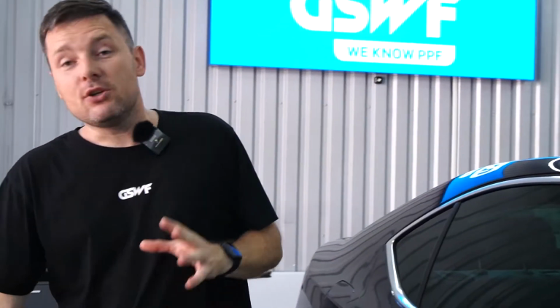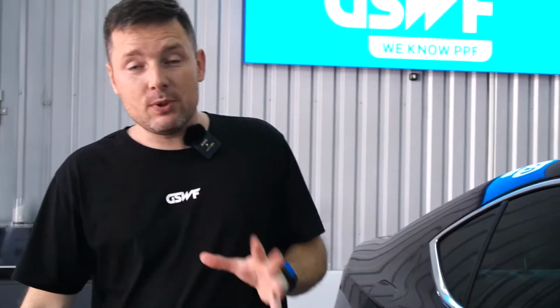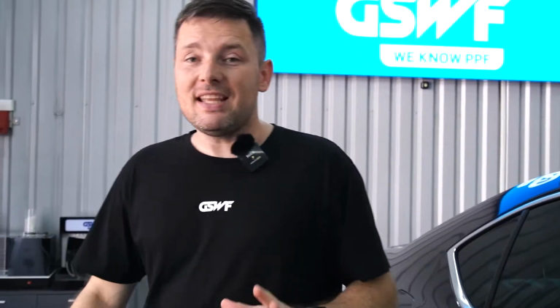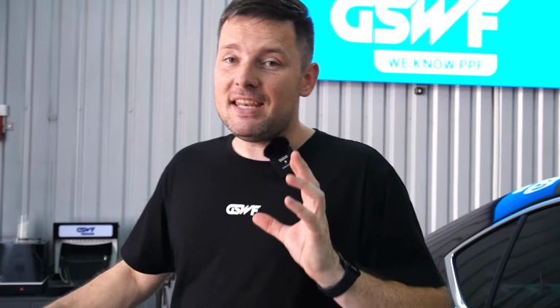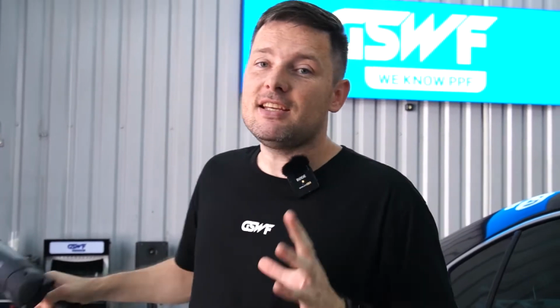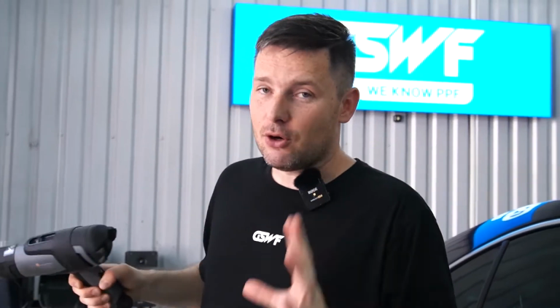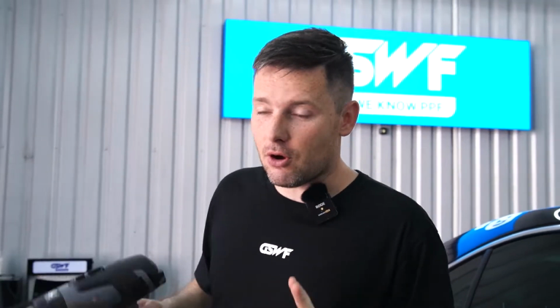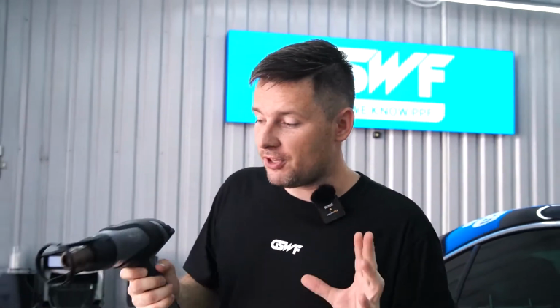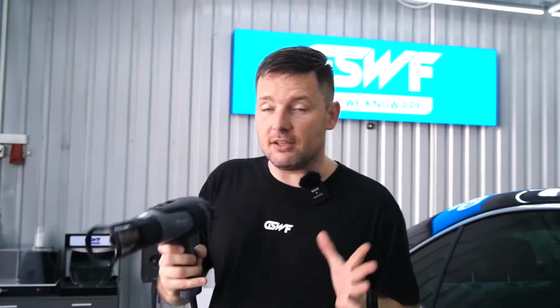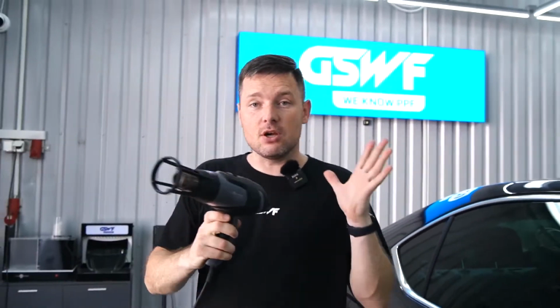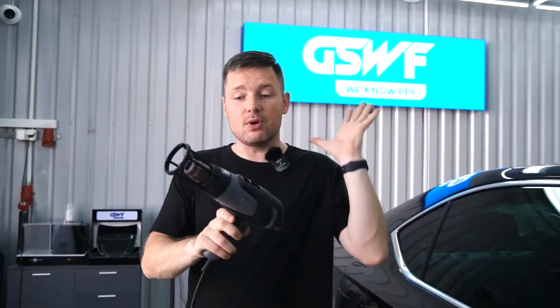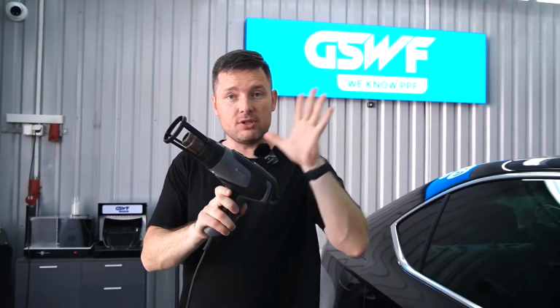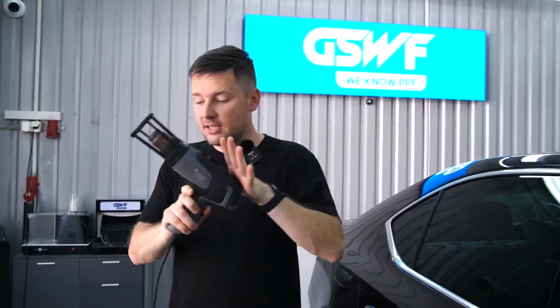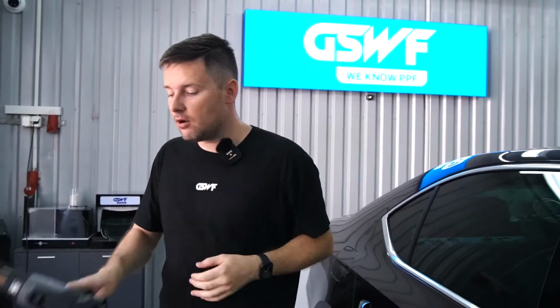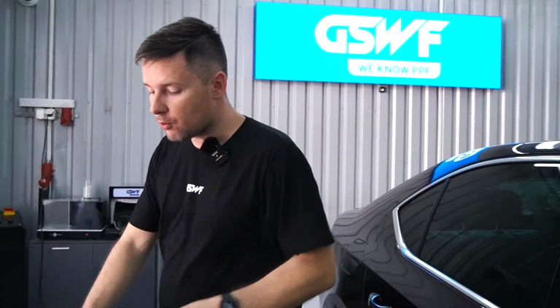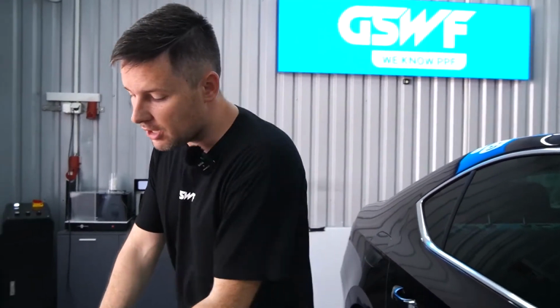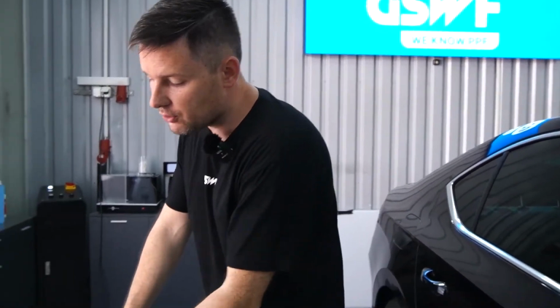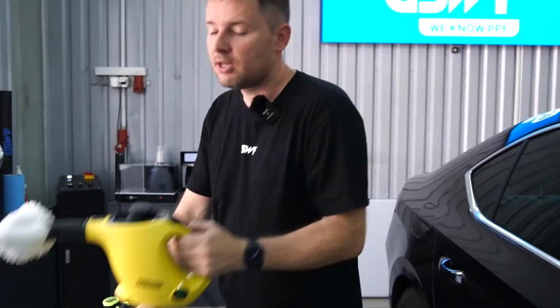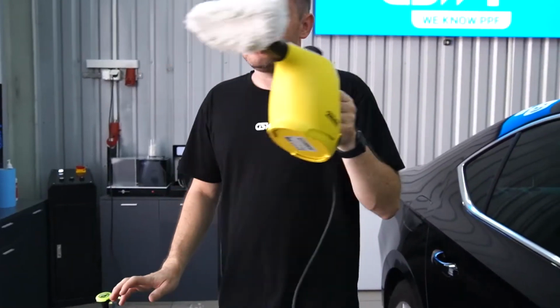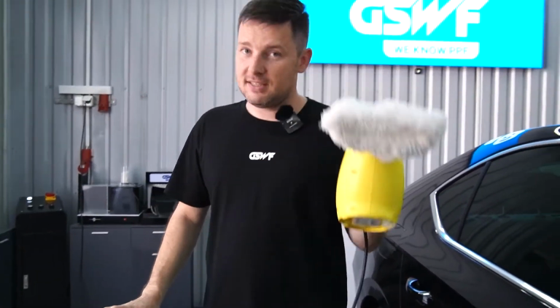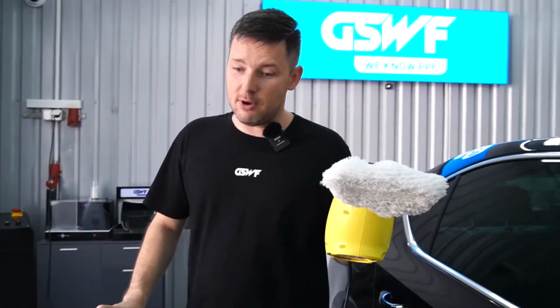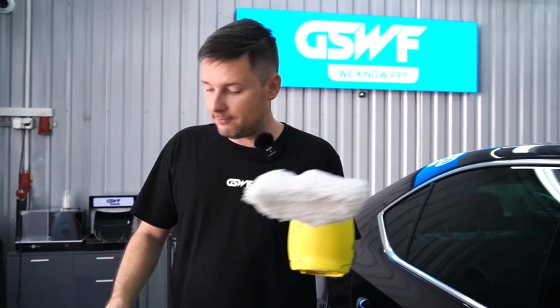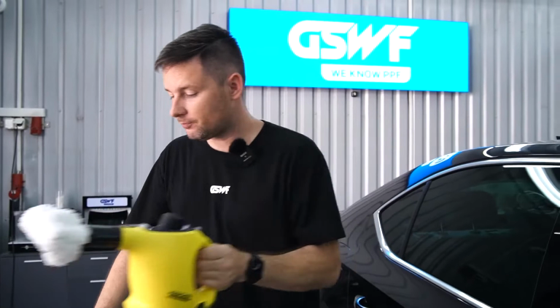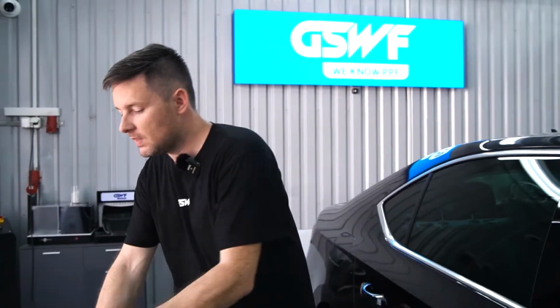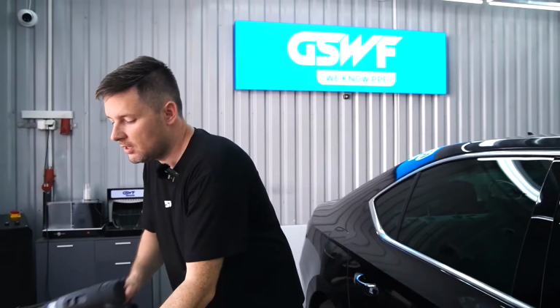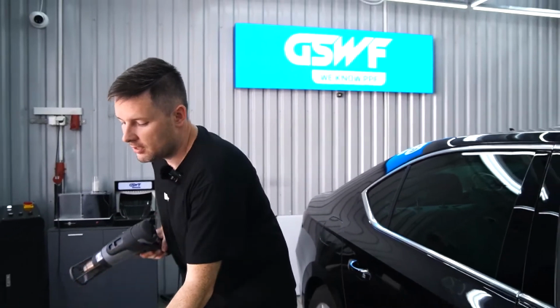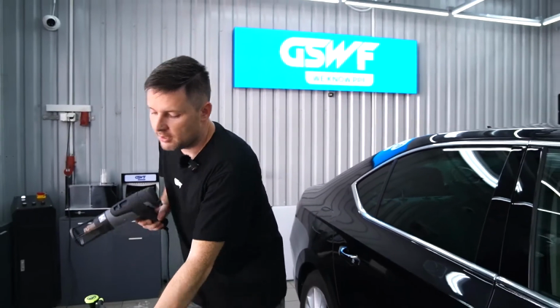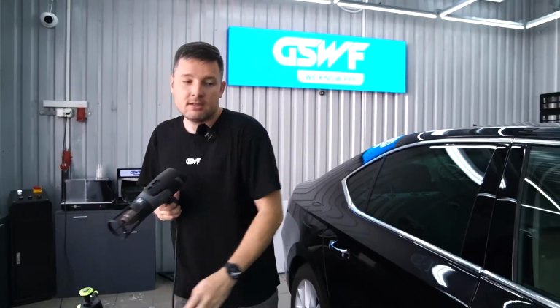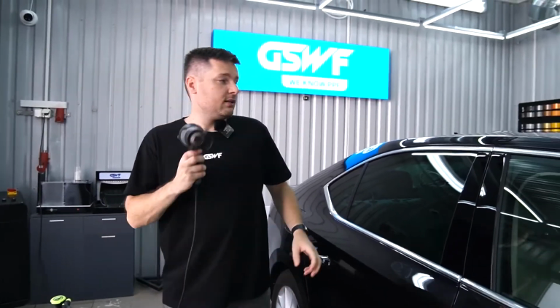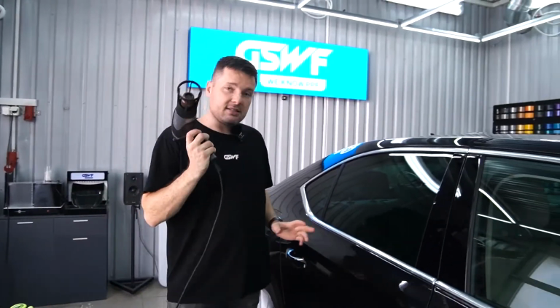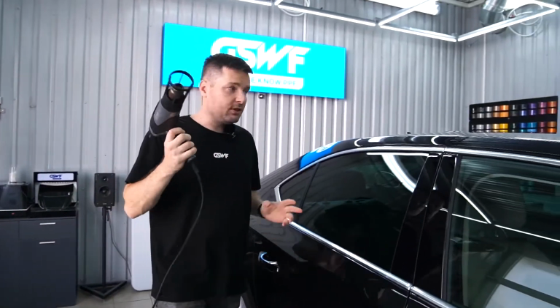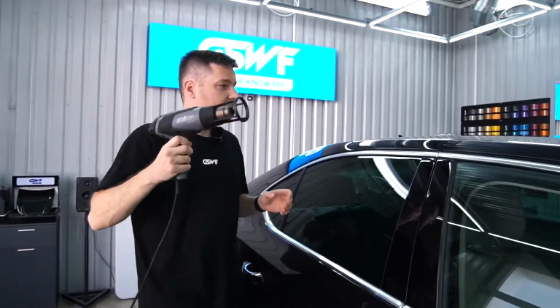We need any source of heat, so we can use a heat gun or we can use a steamer. Let's start with the heat gun.